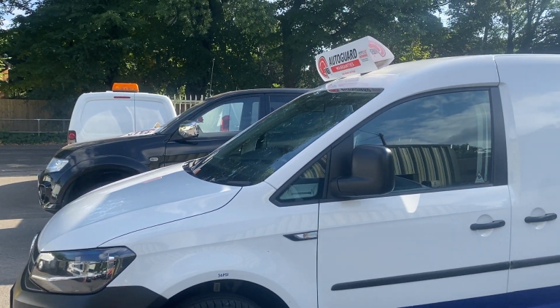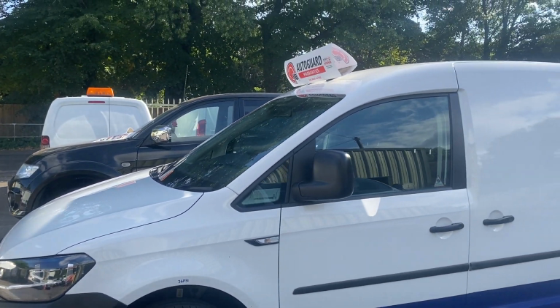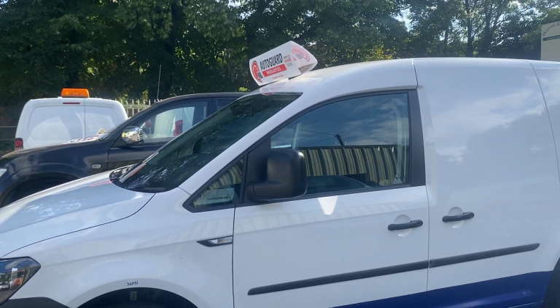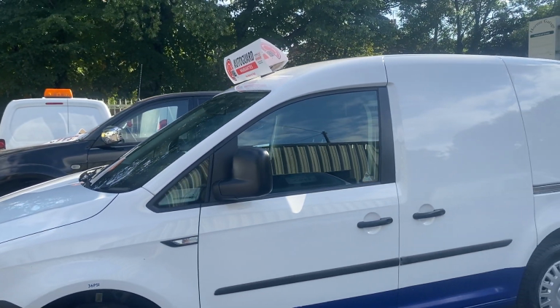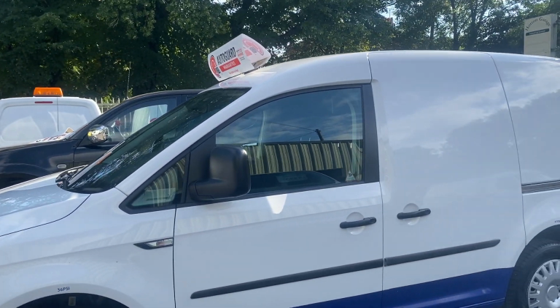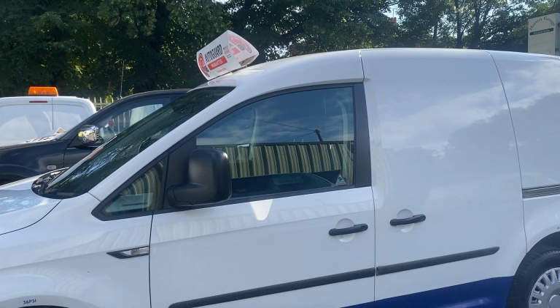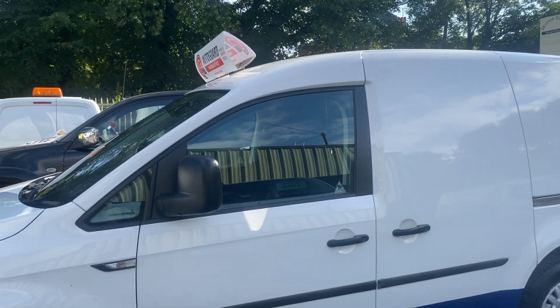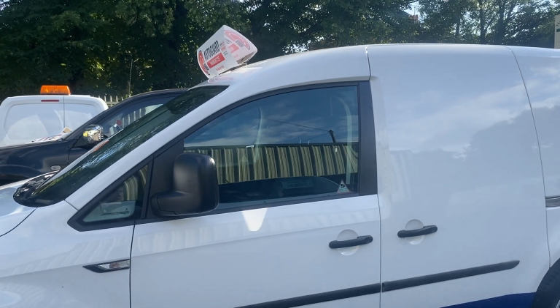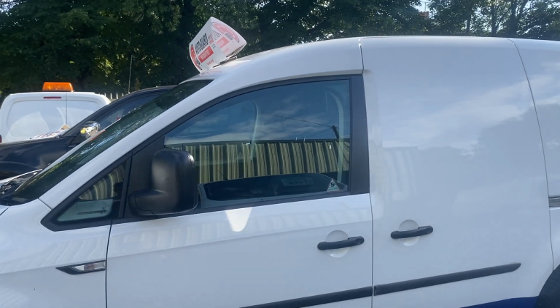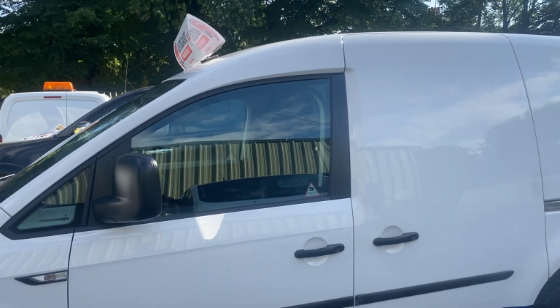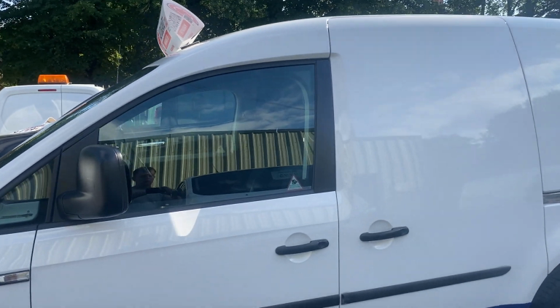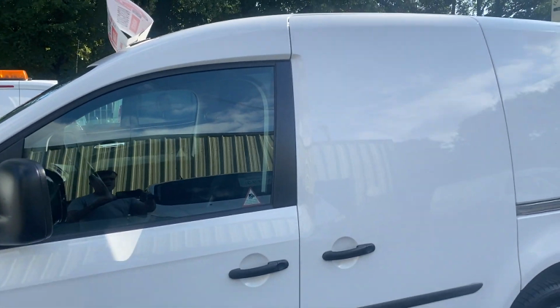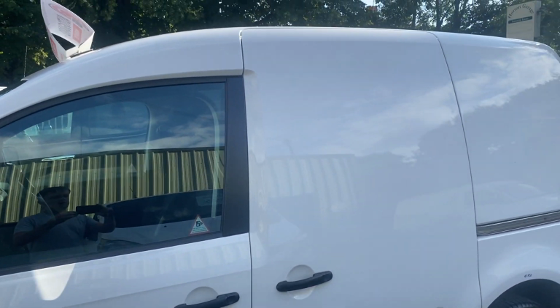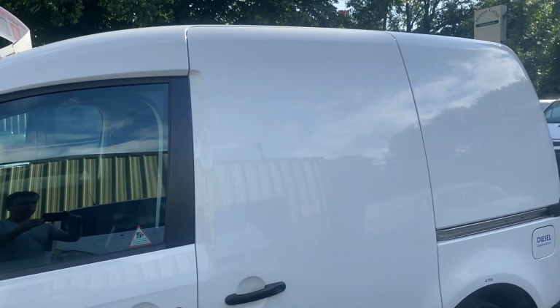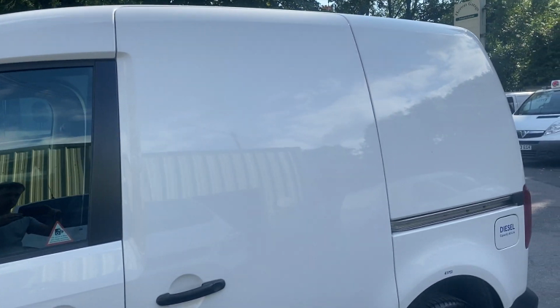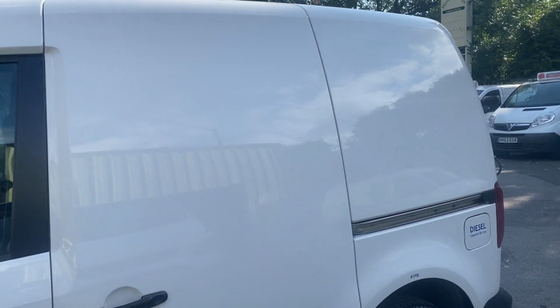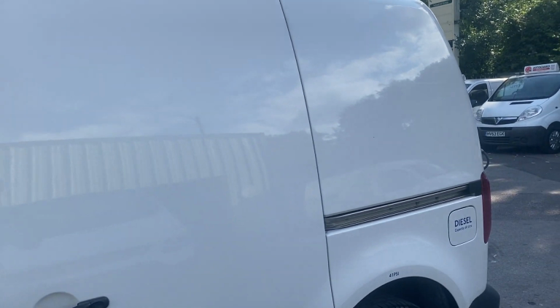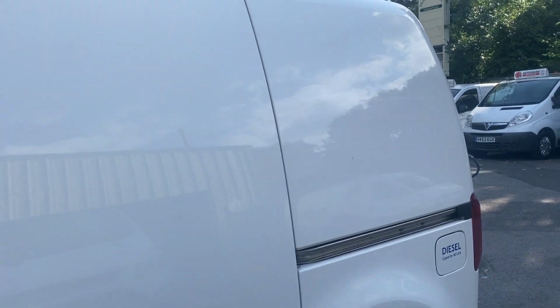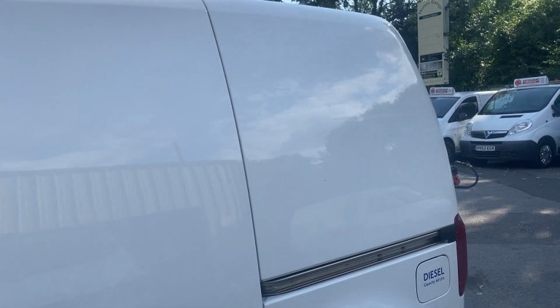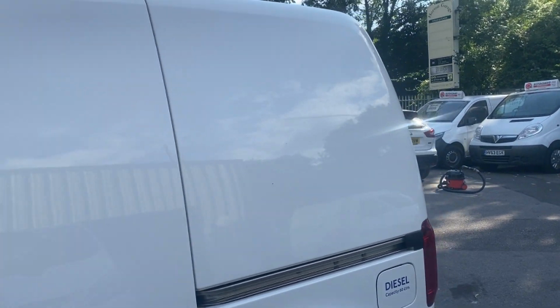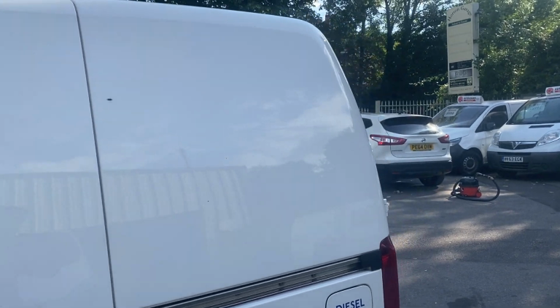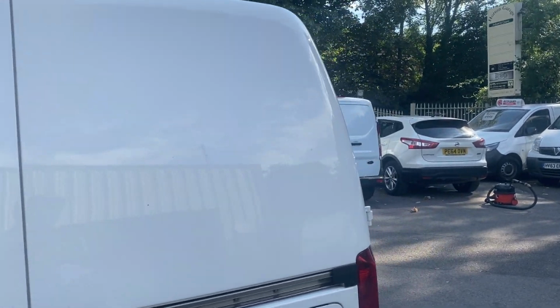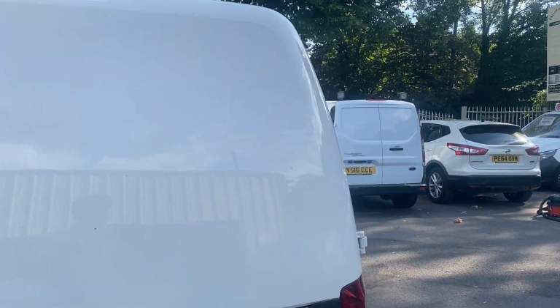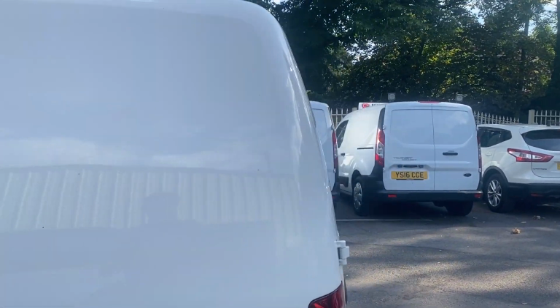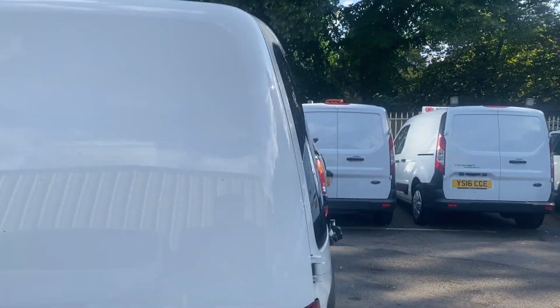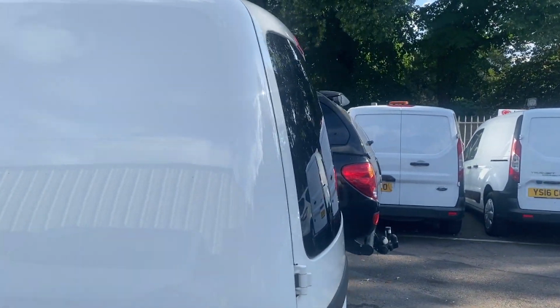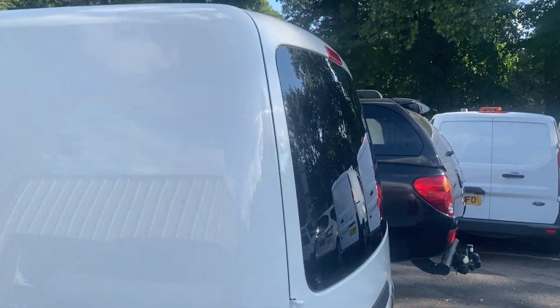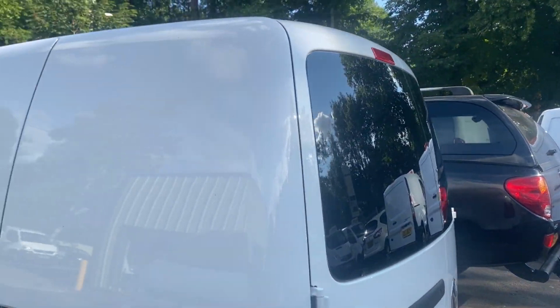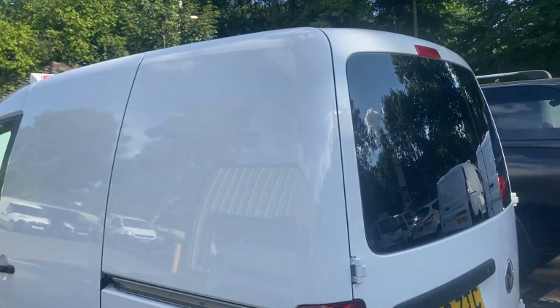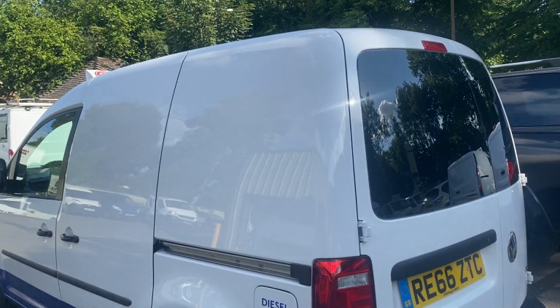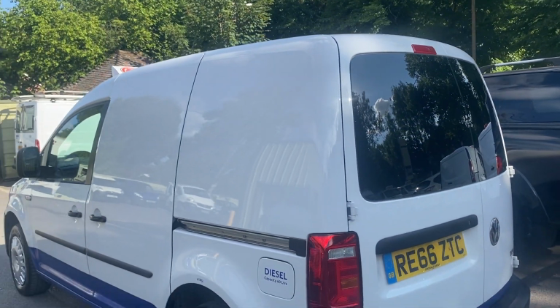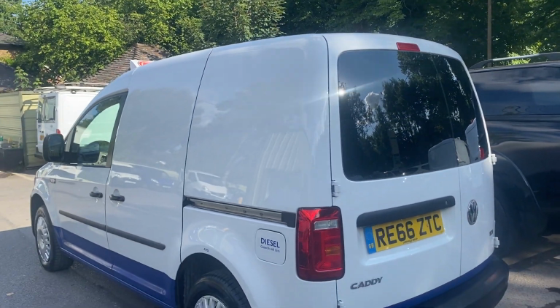We offer free UK delivery, a free one-year warranty, we take part exchanges, and we can arrange finance for you.